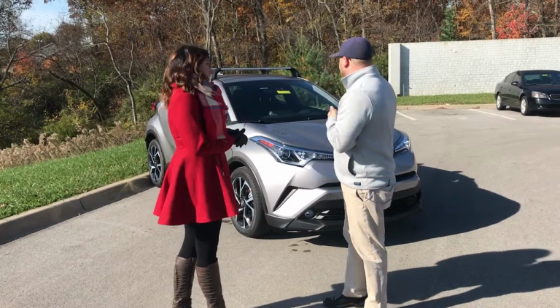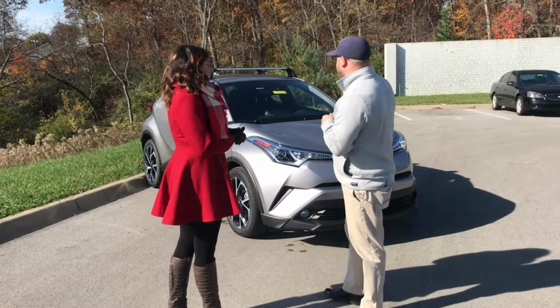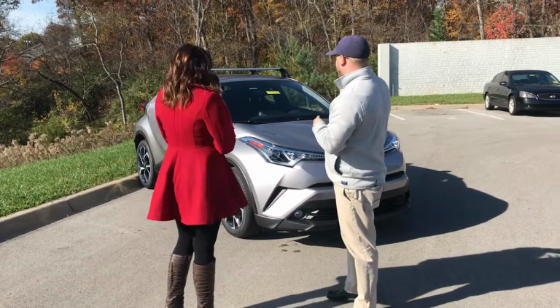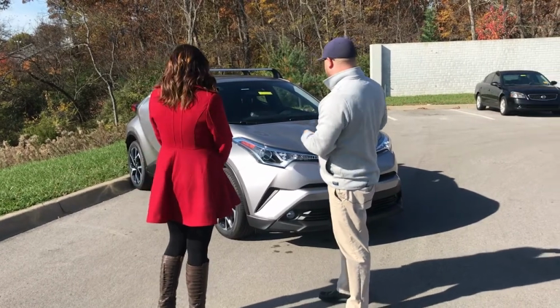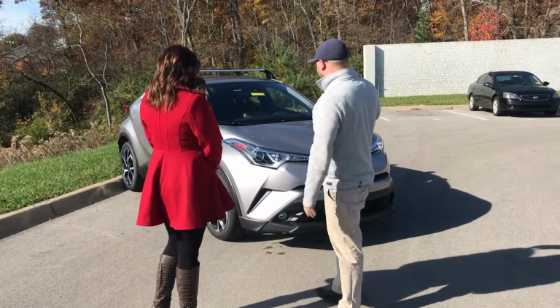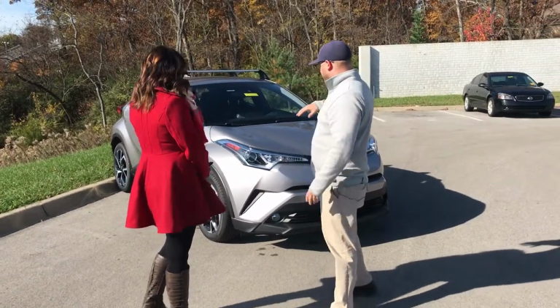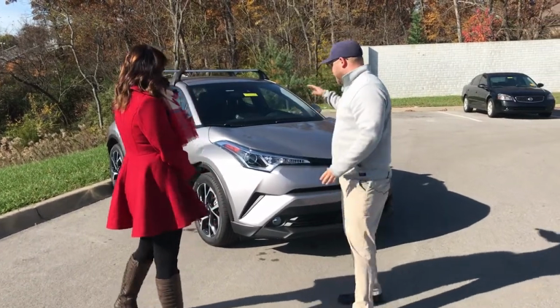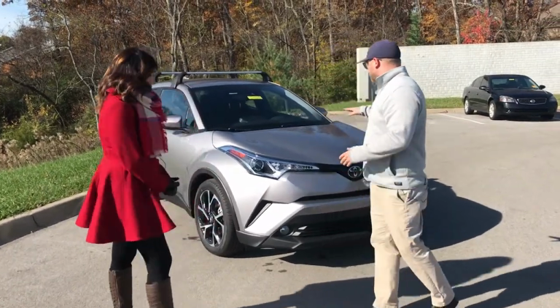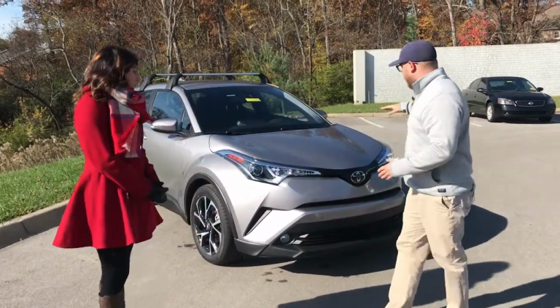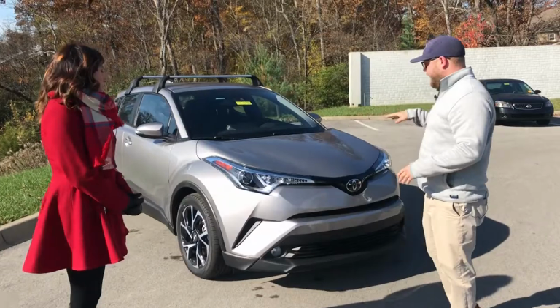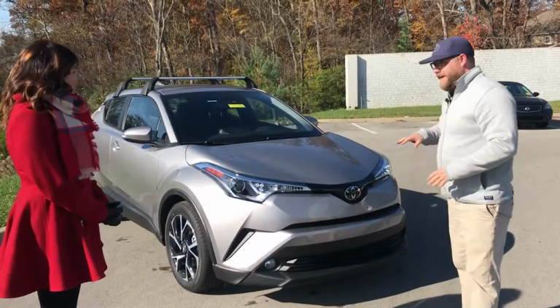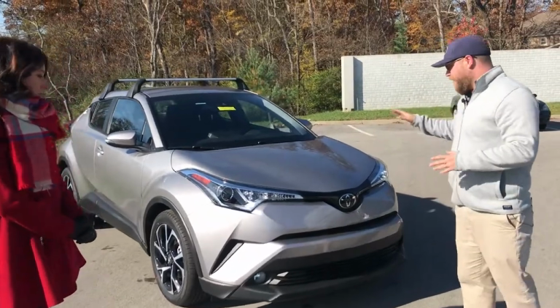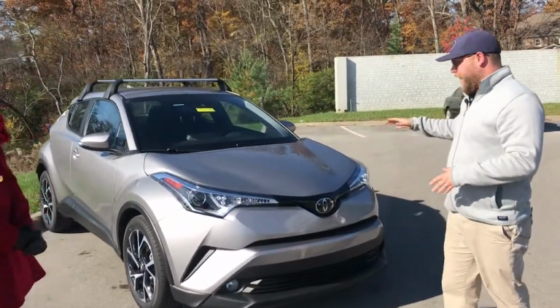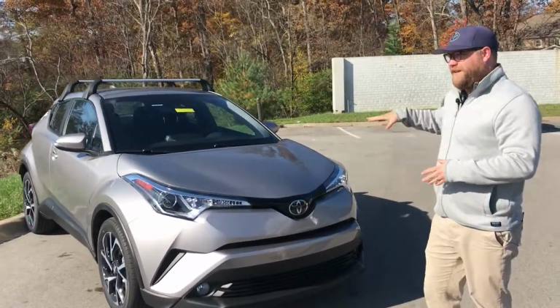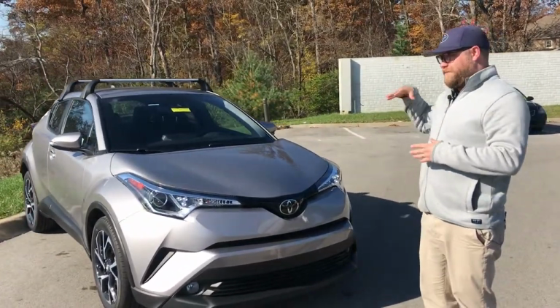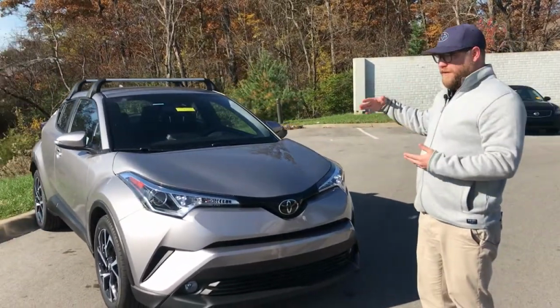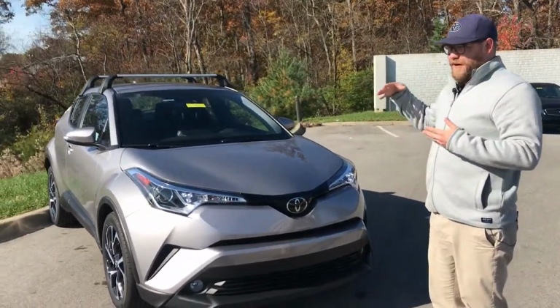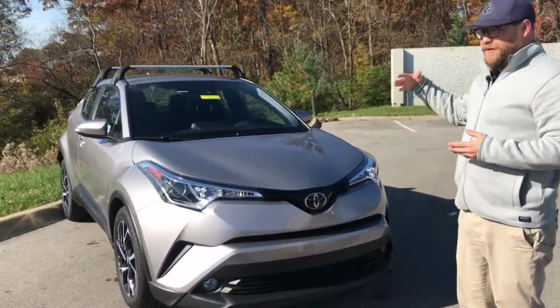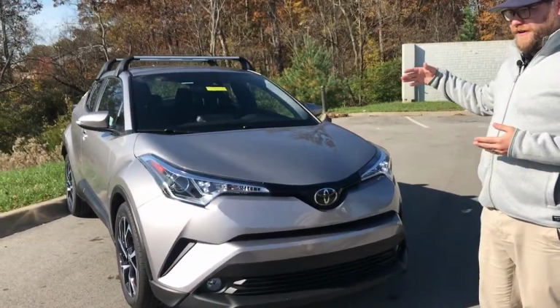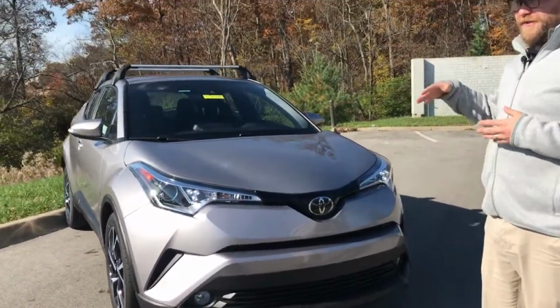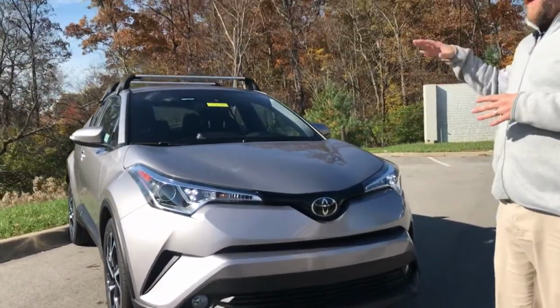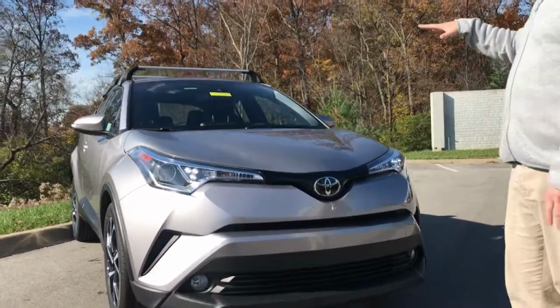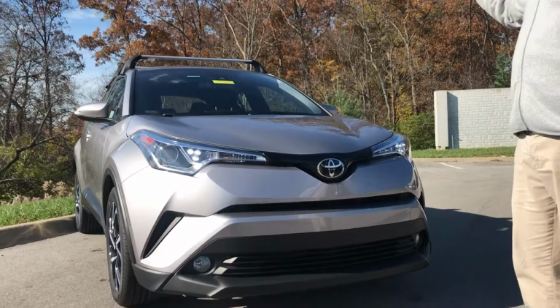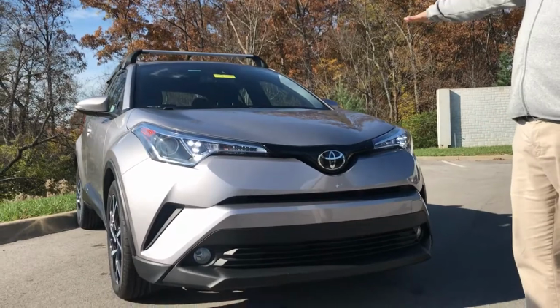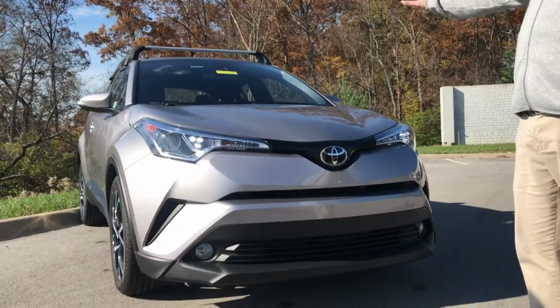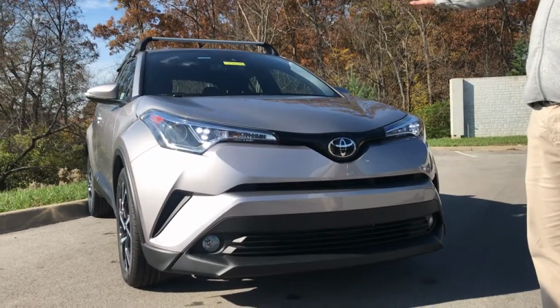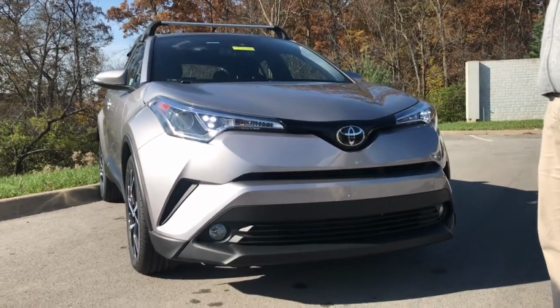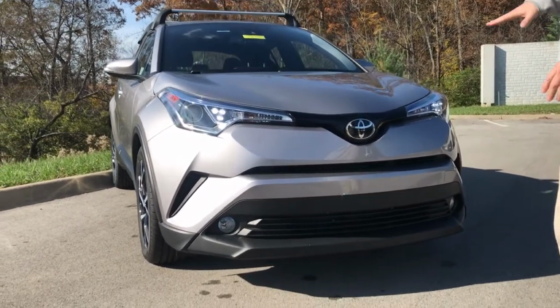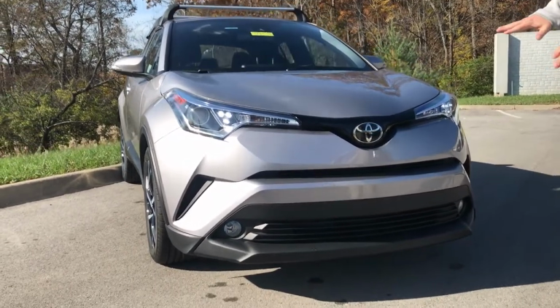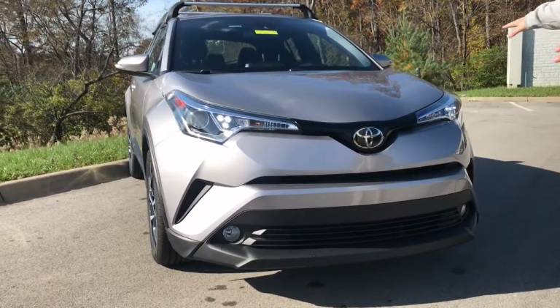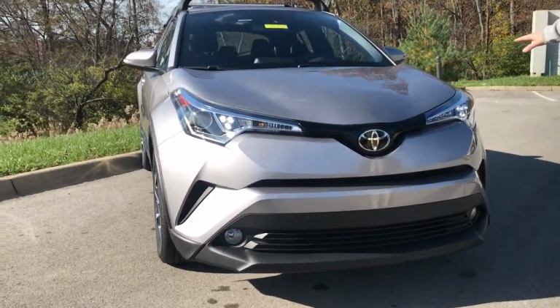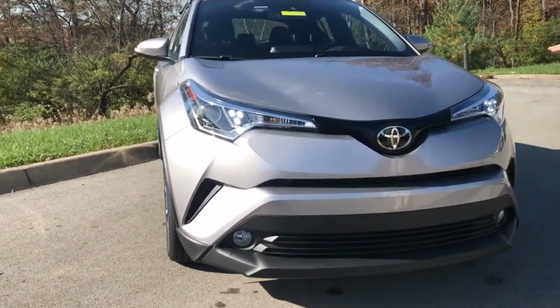These cars are very cool. Brand new design — we were really excited when we got these in. They handle phenomenally. This is built up on Toyota's new global architecture, TNGA. Real great center of gravity, great smooth quiet ride.